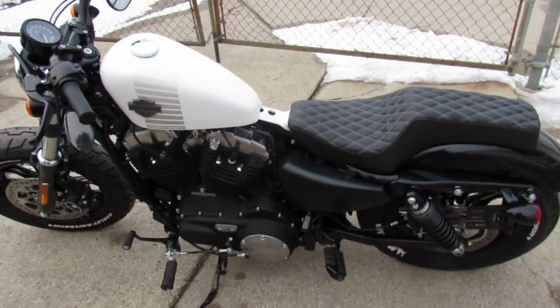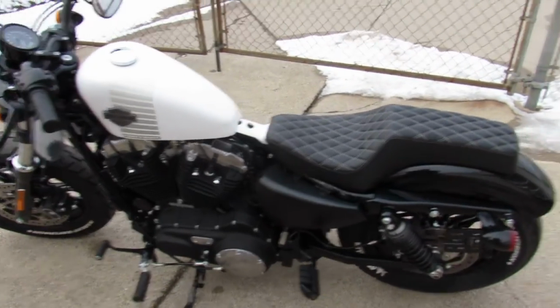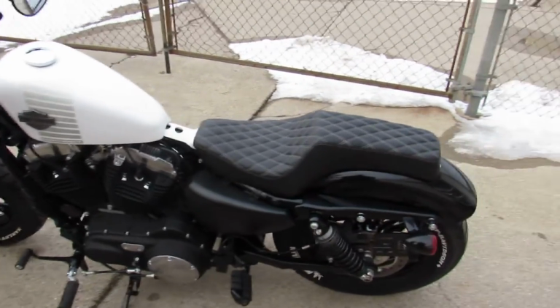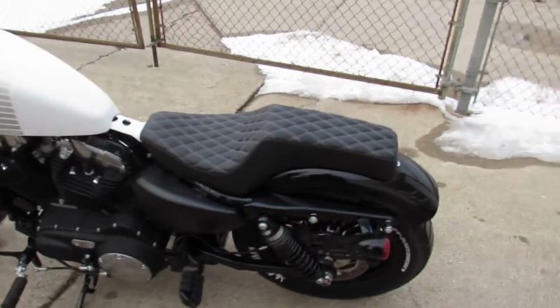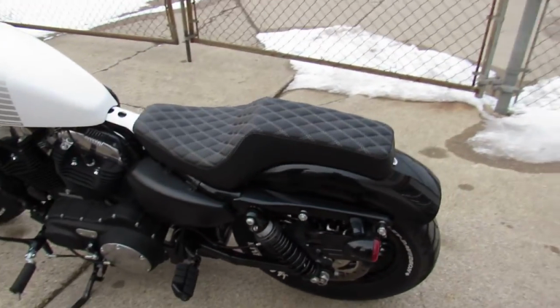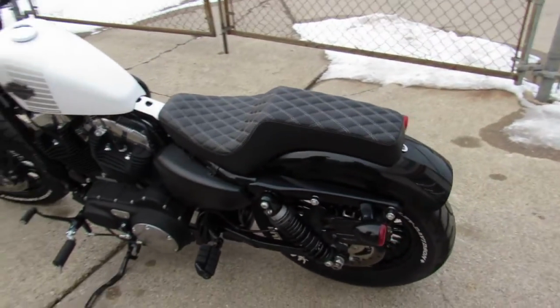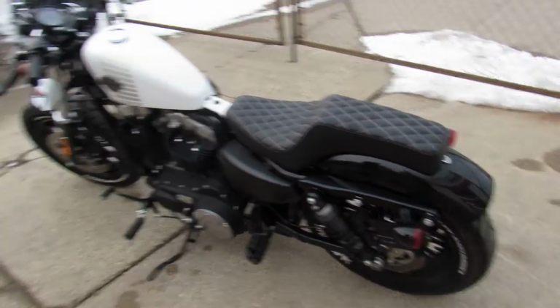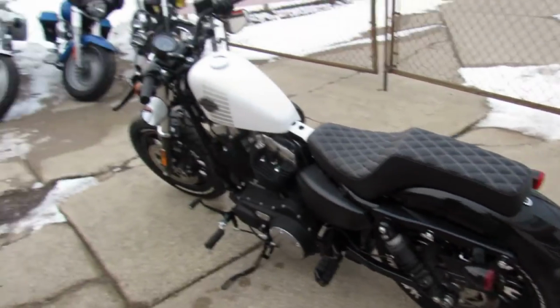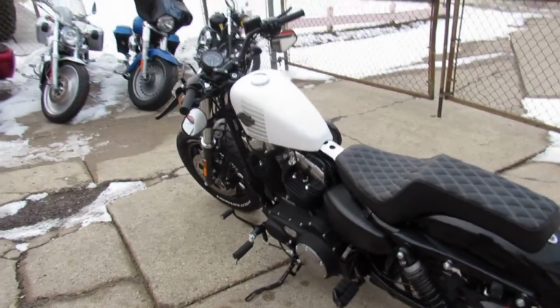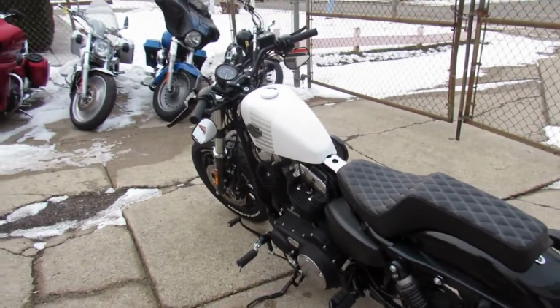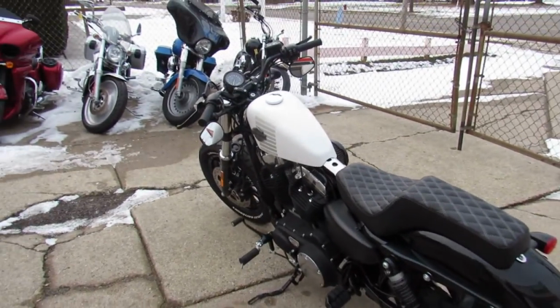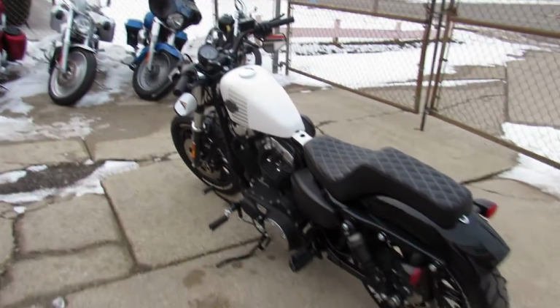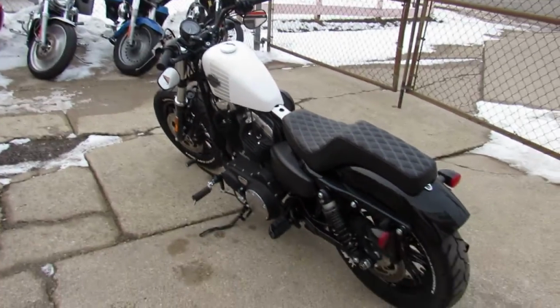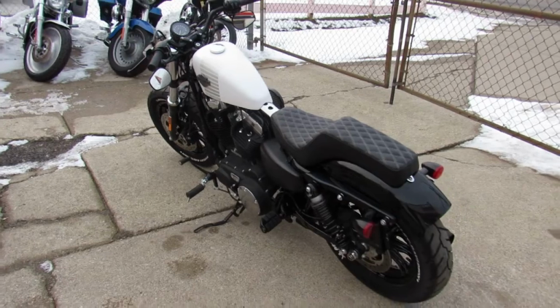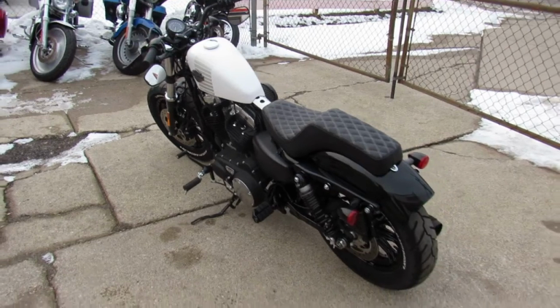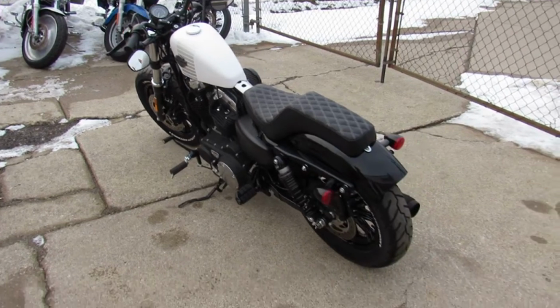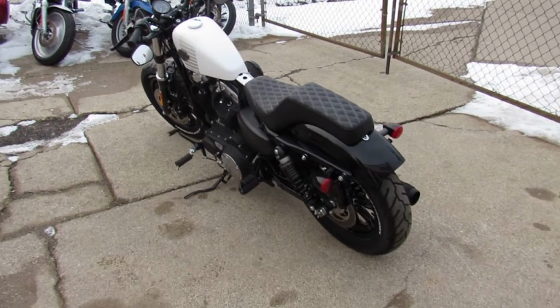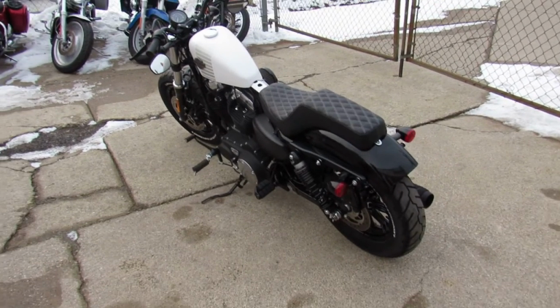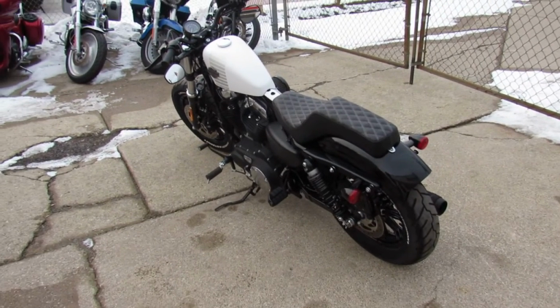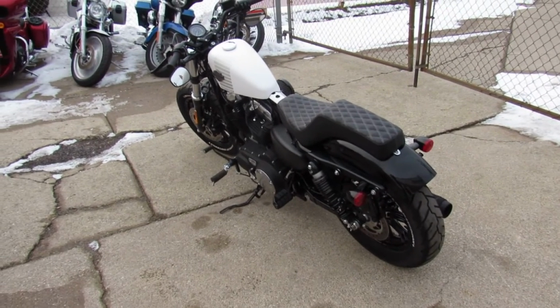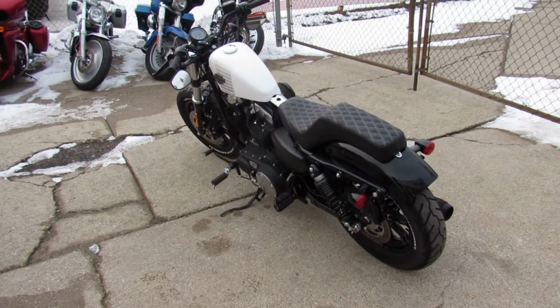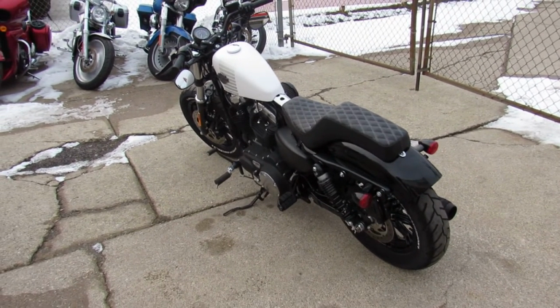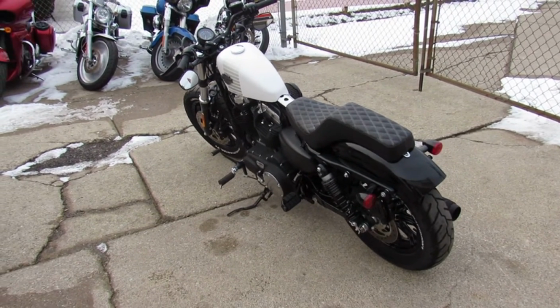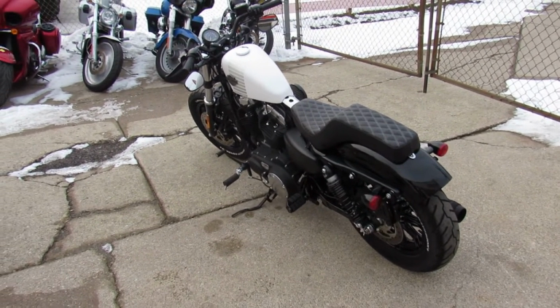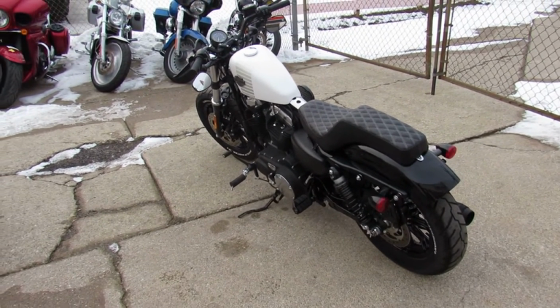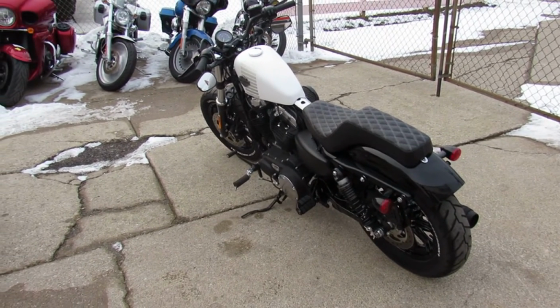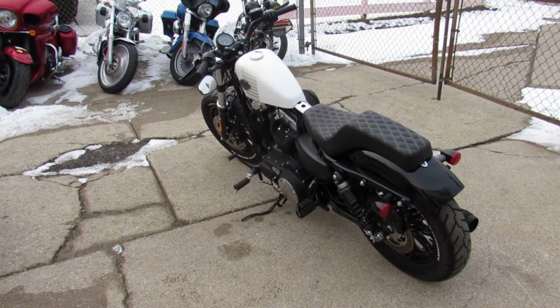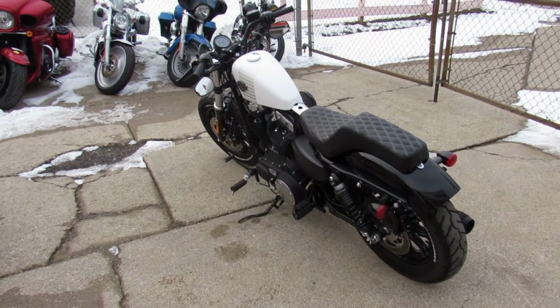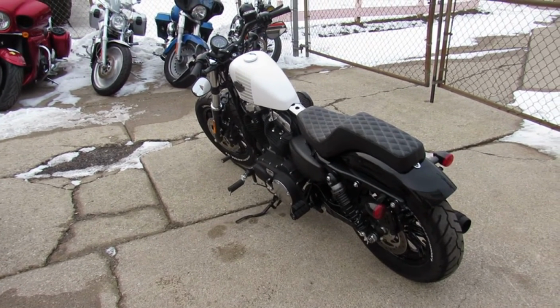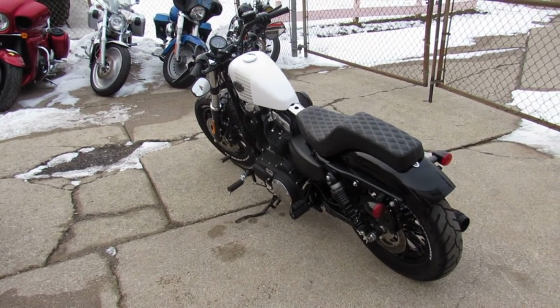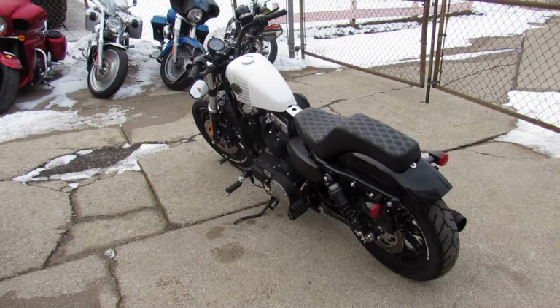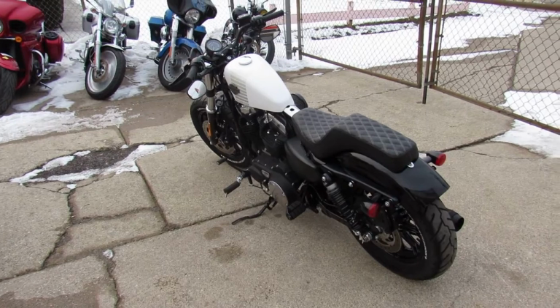Nice looking sporty, guys. Just serviced at the dealership, been inspected, all the fluids have been changed, and there's a warranty available. So you guys can save thousands off a new one and buy with confidence.